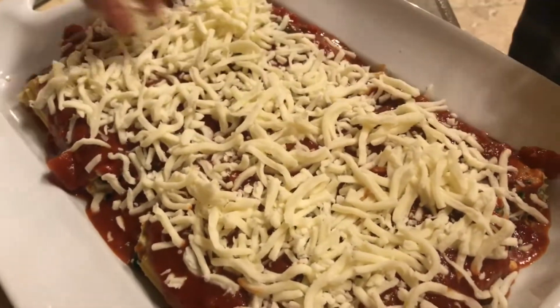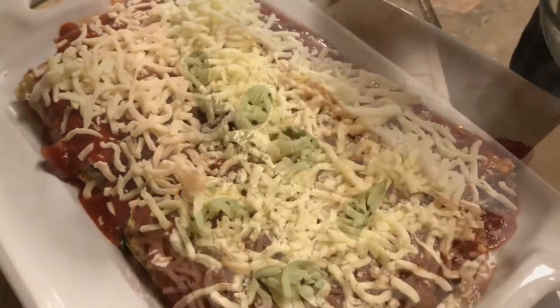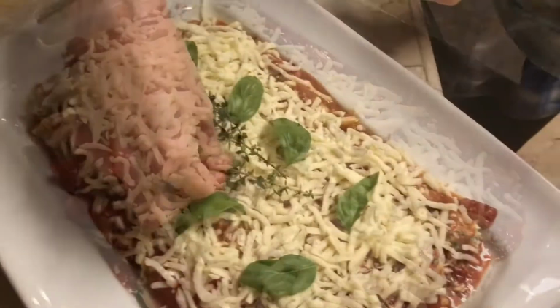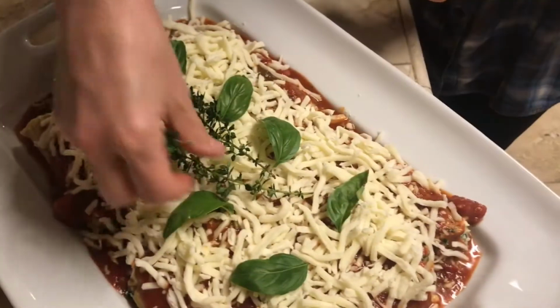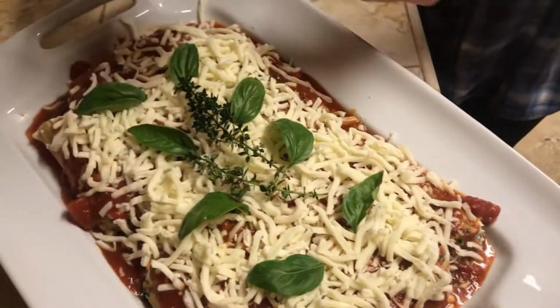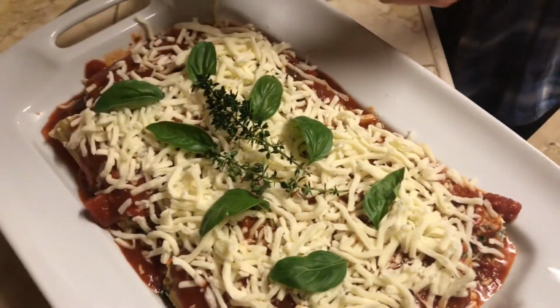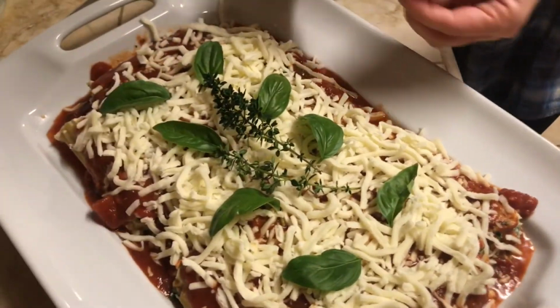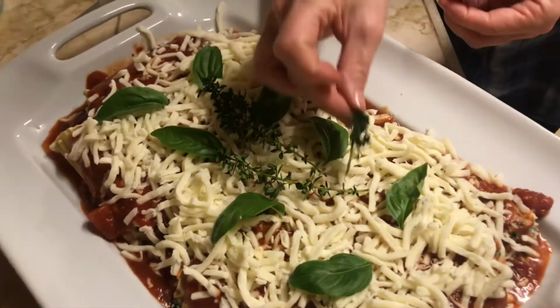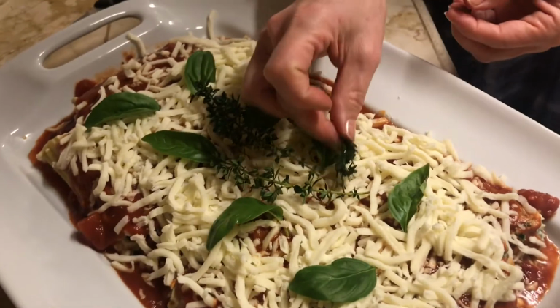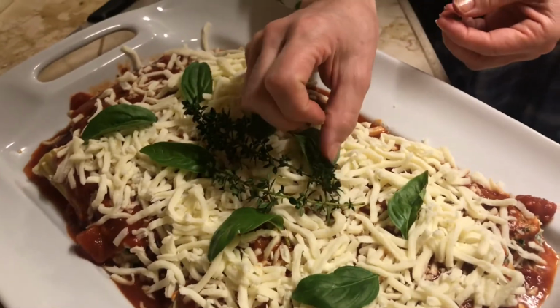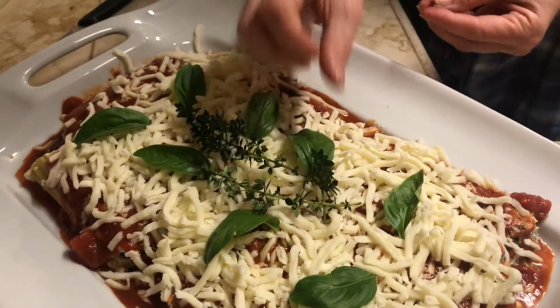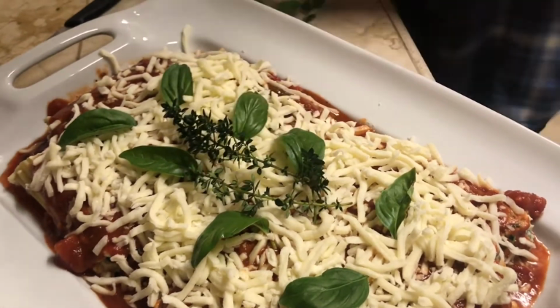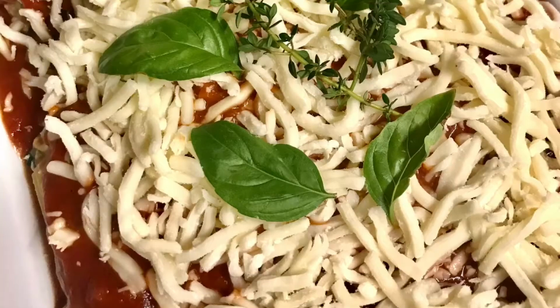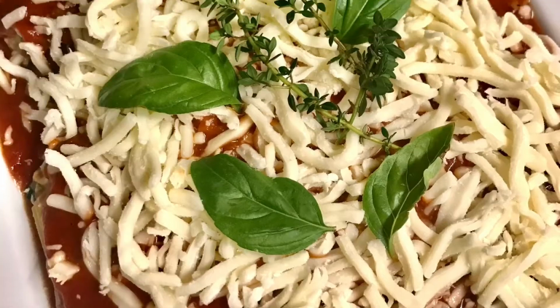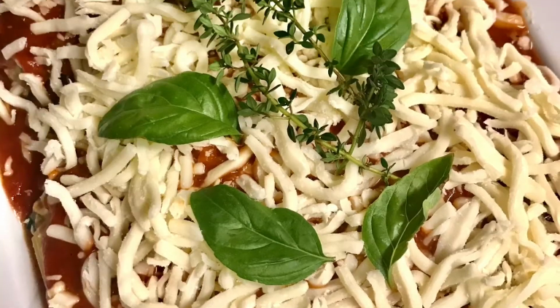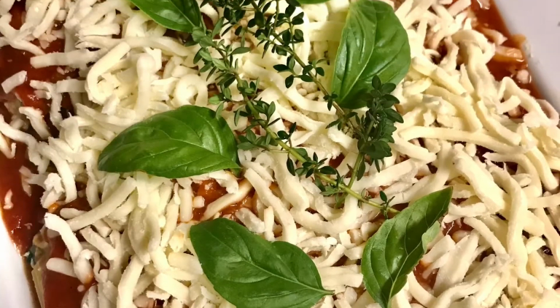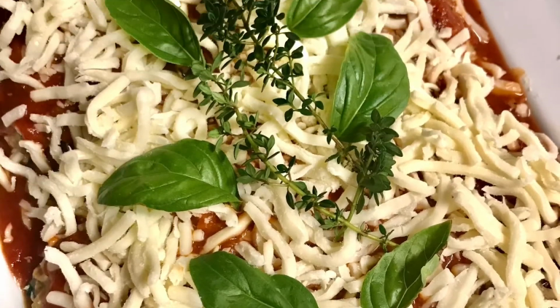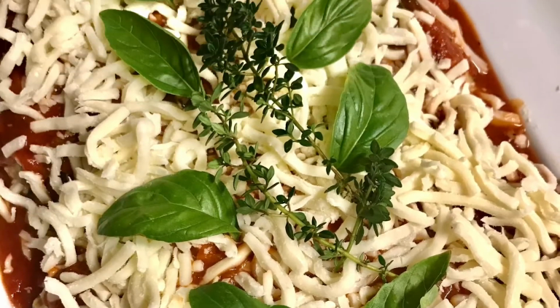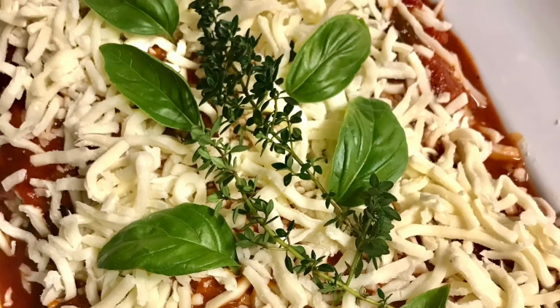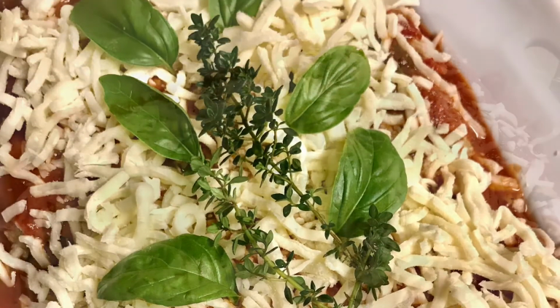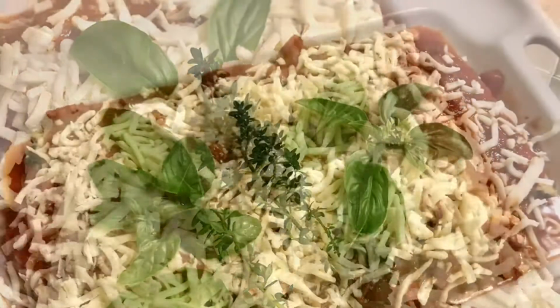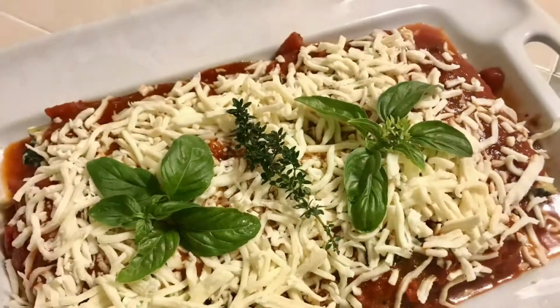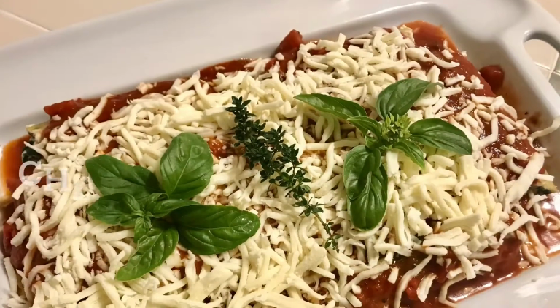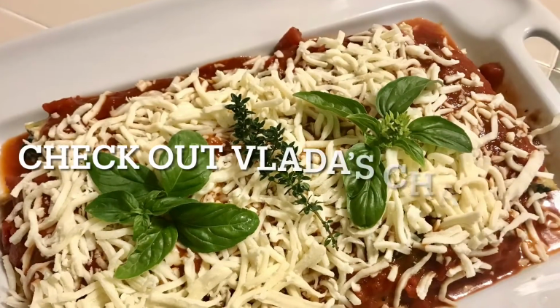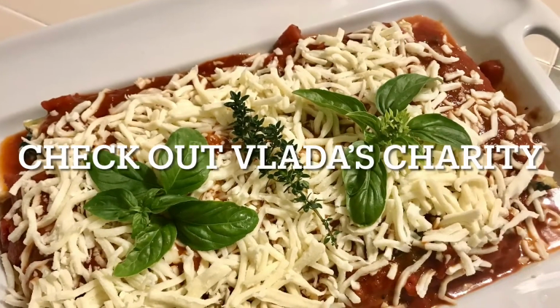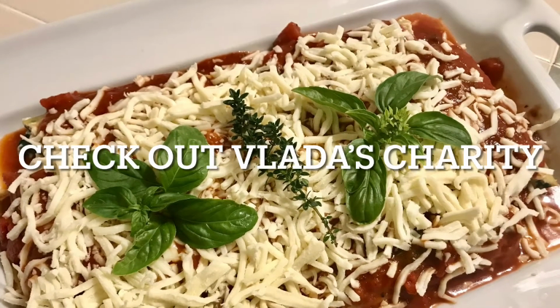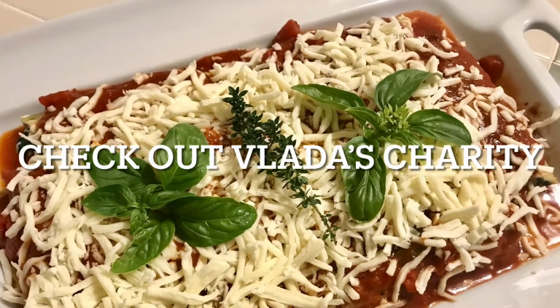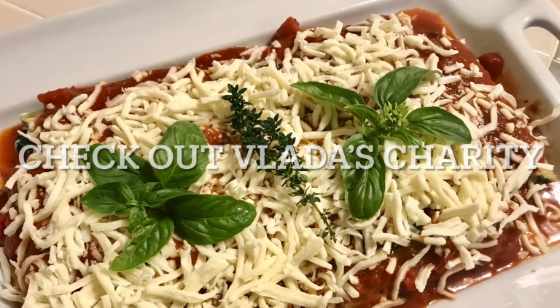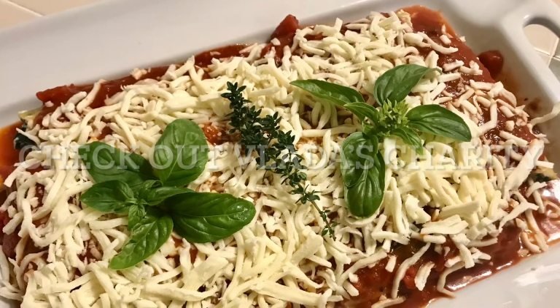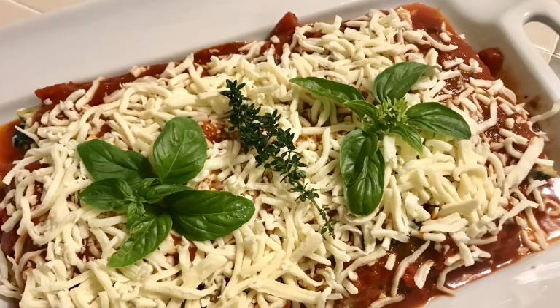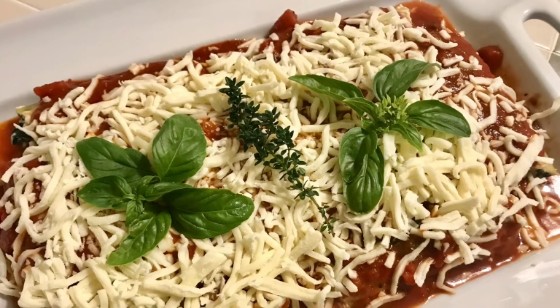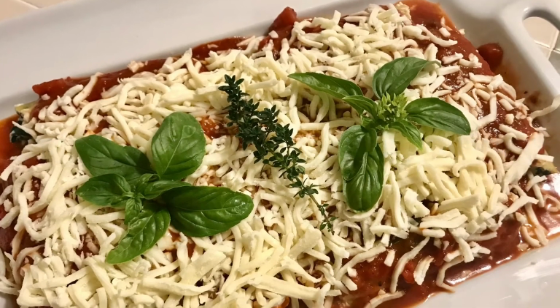Oh, and don't forget to decorate — have some fun with it because this is the best part. Food should be beautiful, so go ahead and come up with your own little designs.